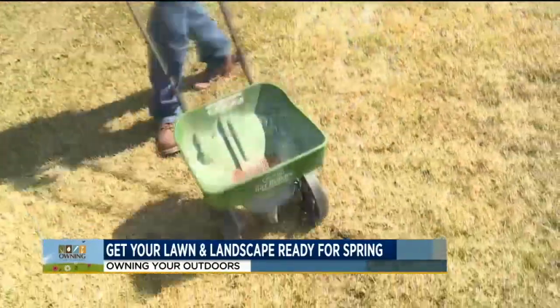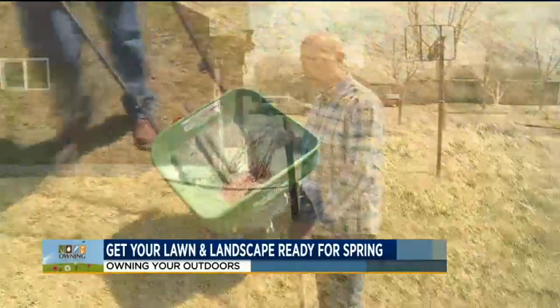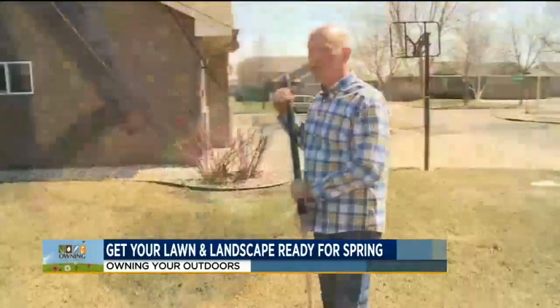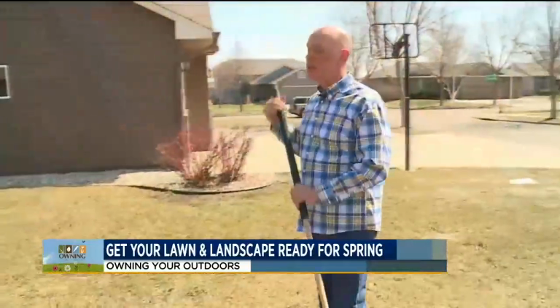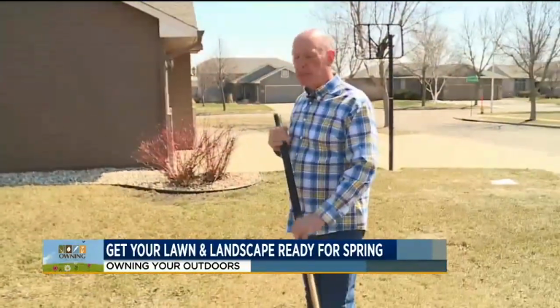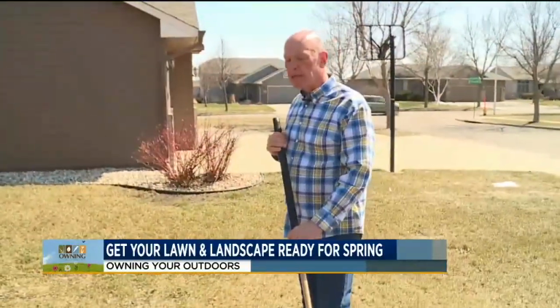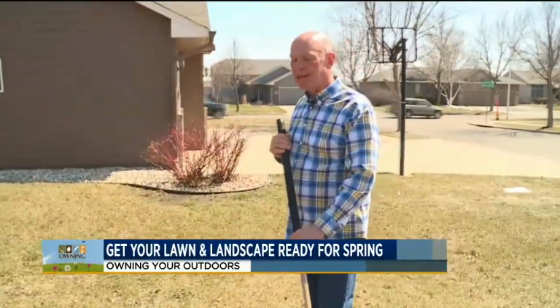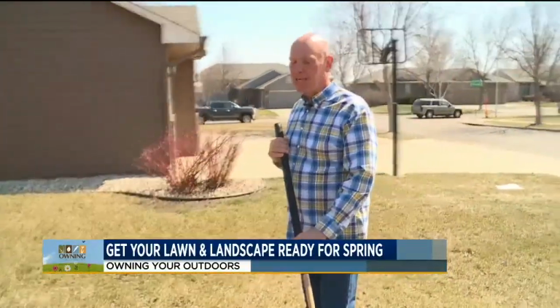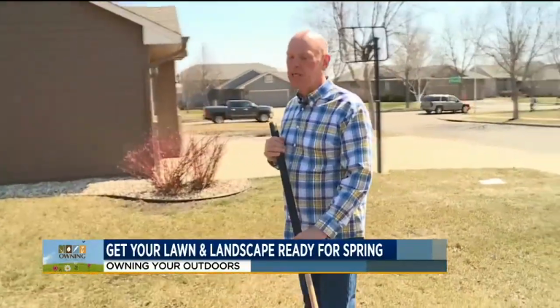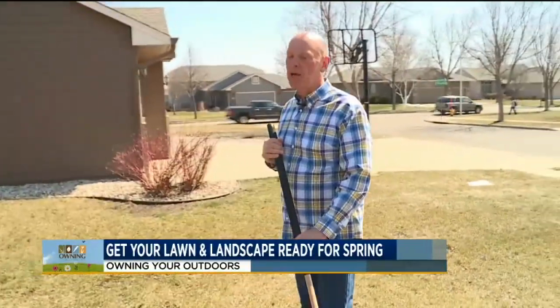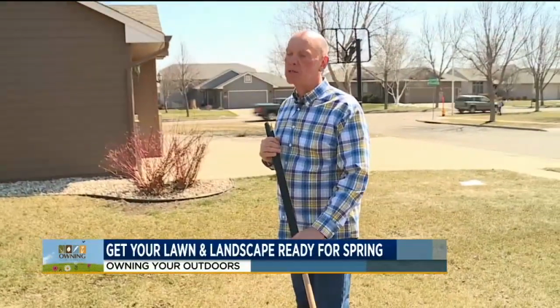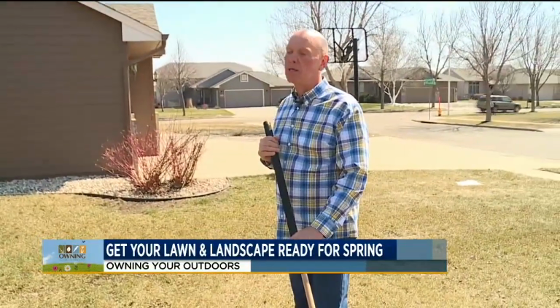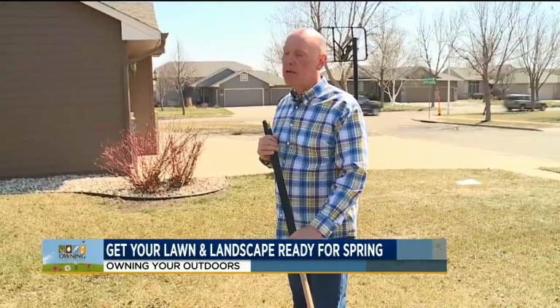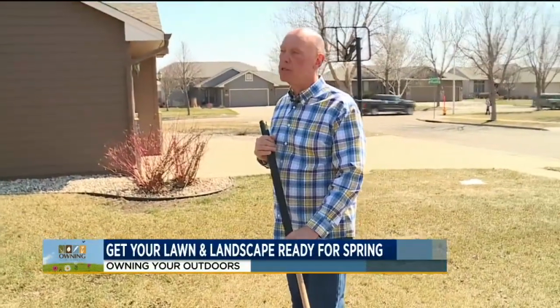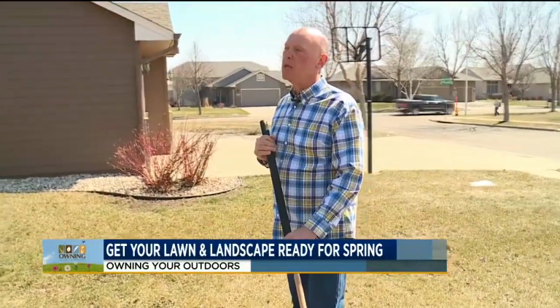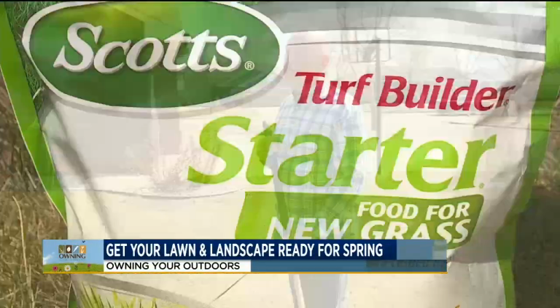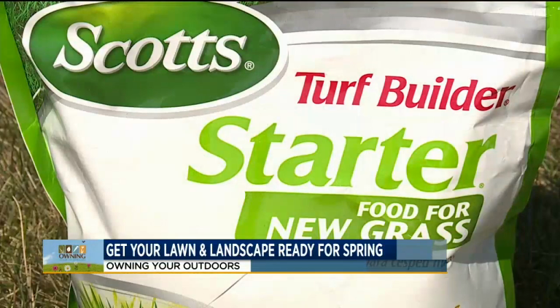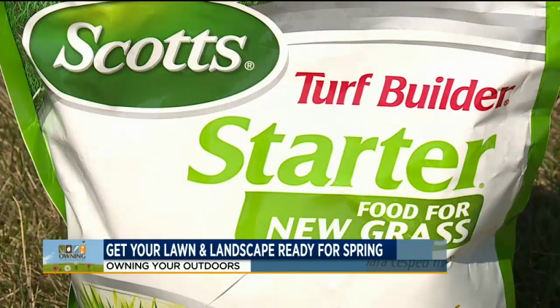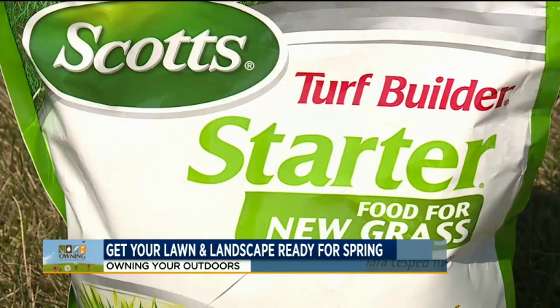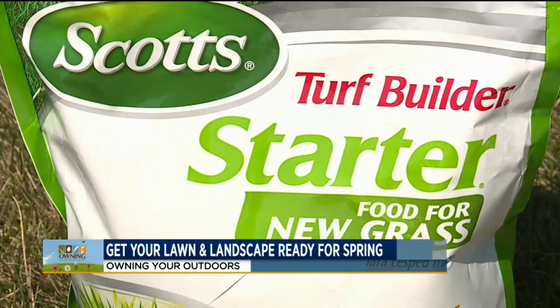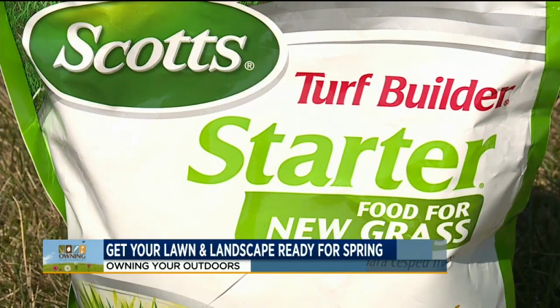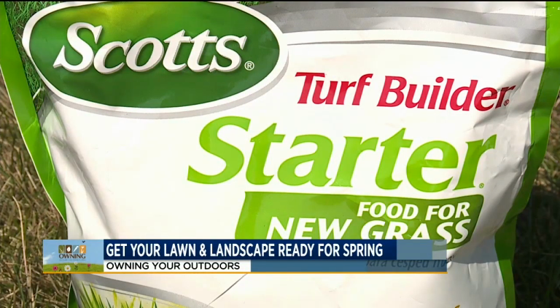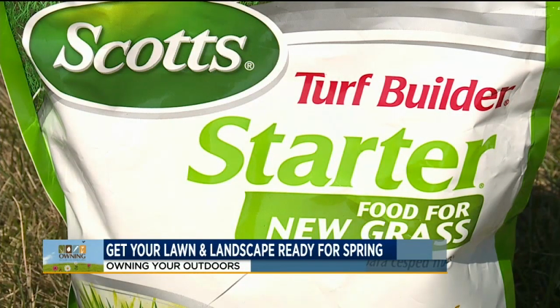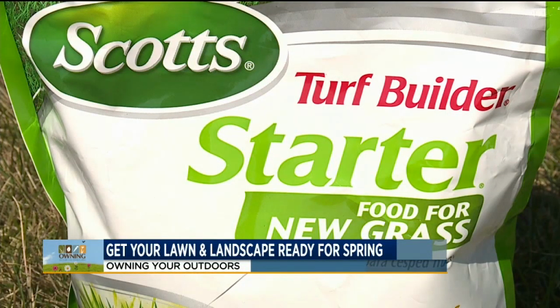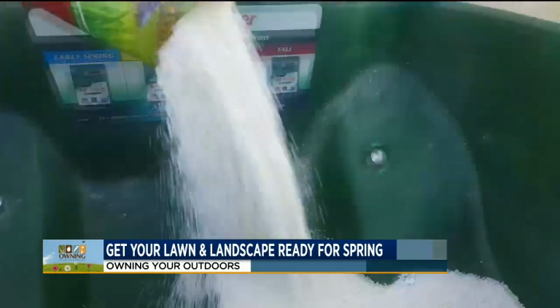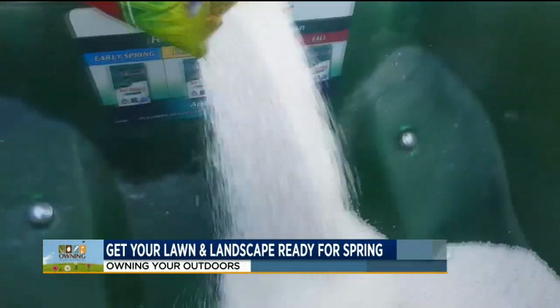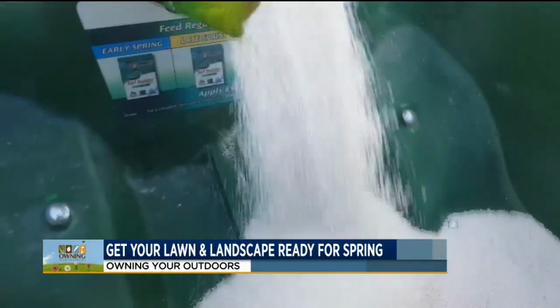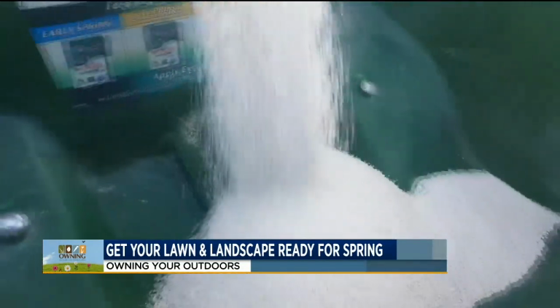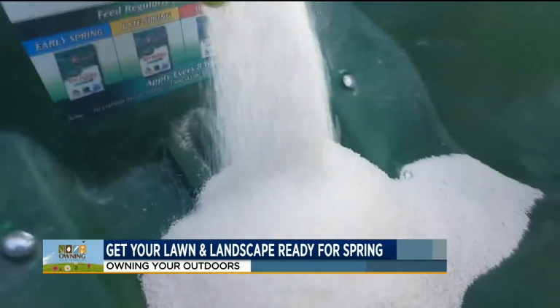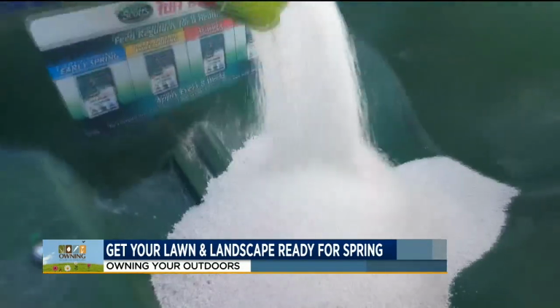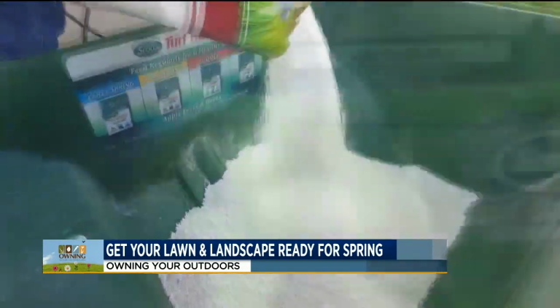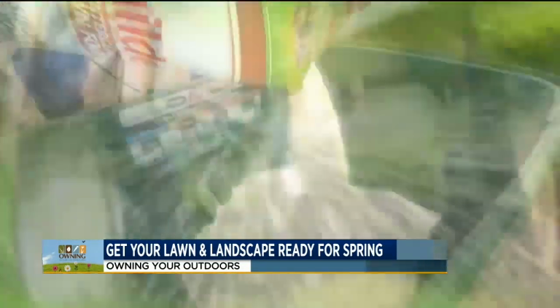Starter fertilizer is a key to getting grass established. If you put seed down, I recommend using a starter fertilizer — it gives the grass that extra oomph to get going.